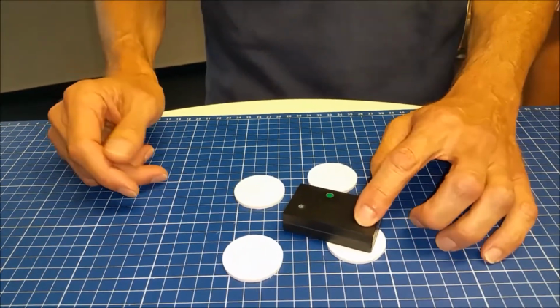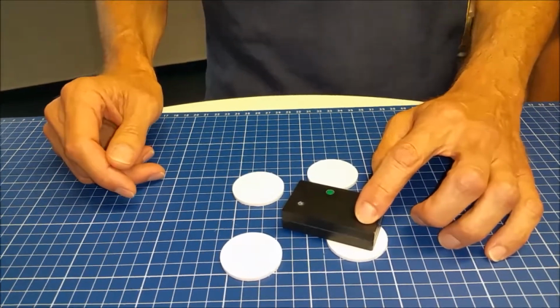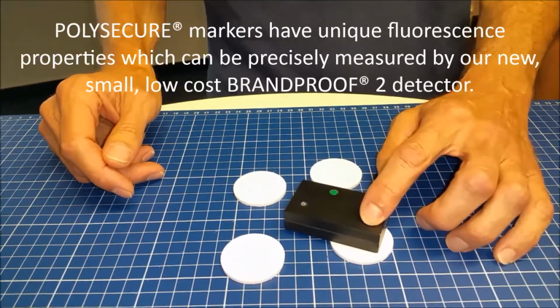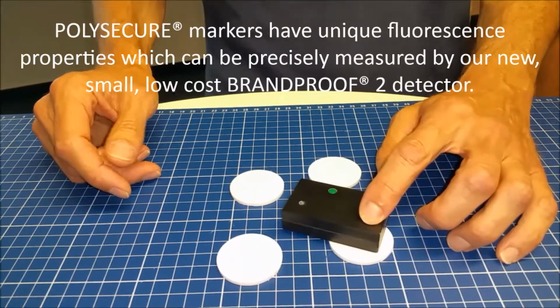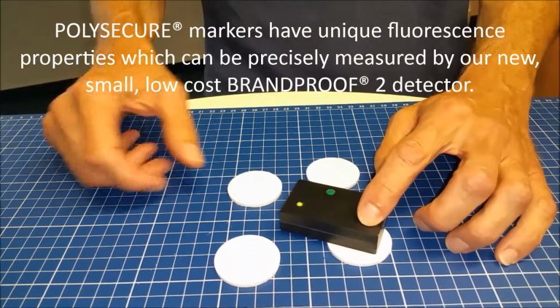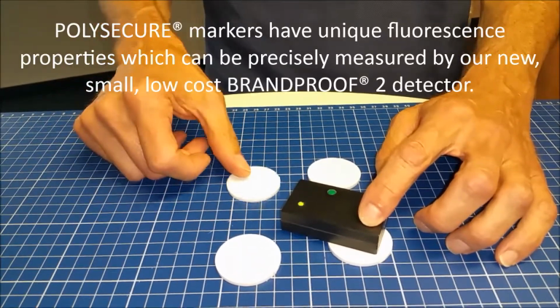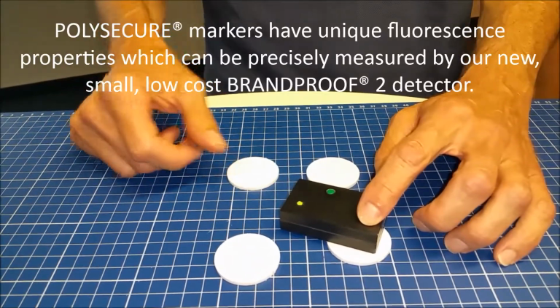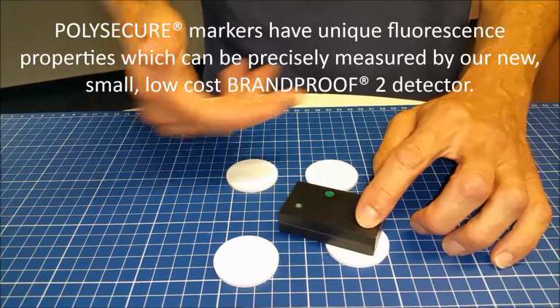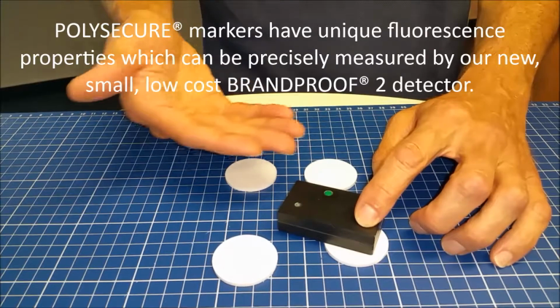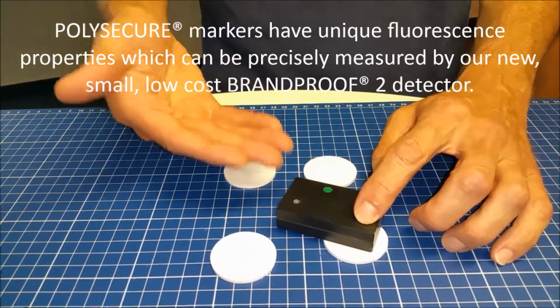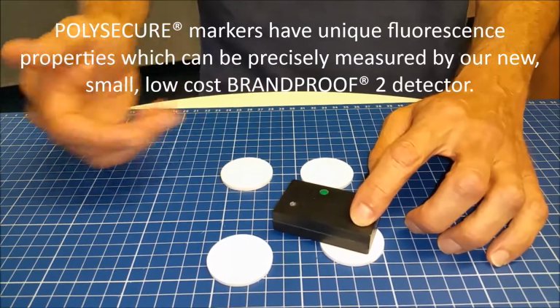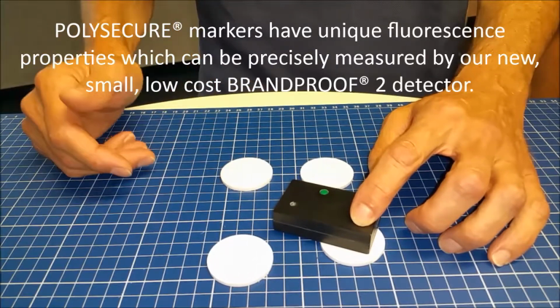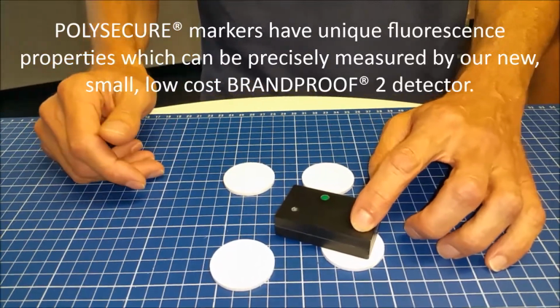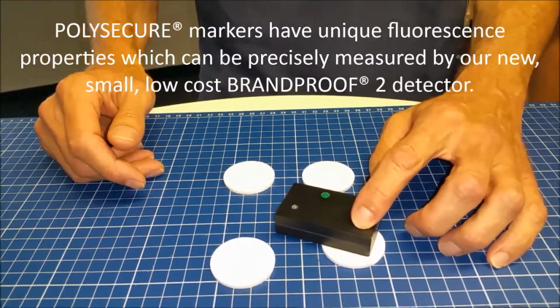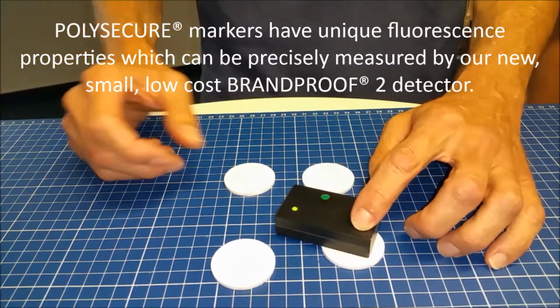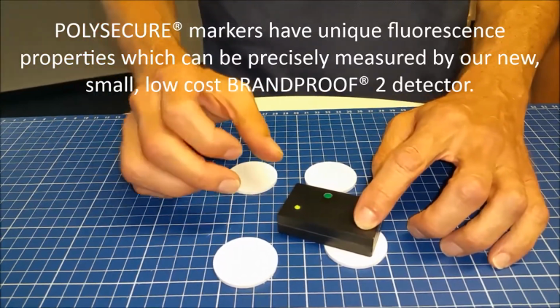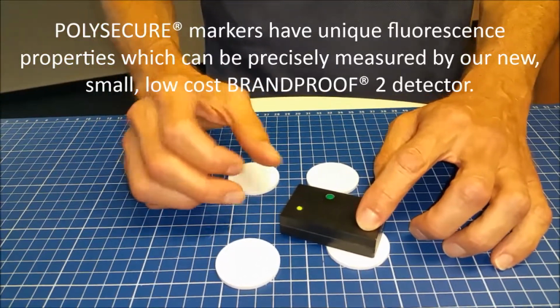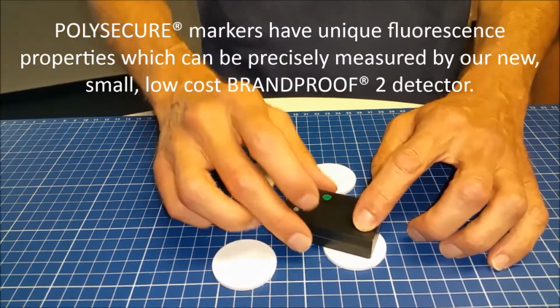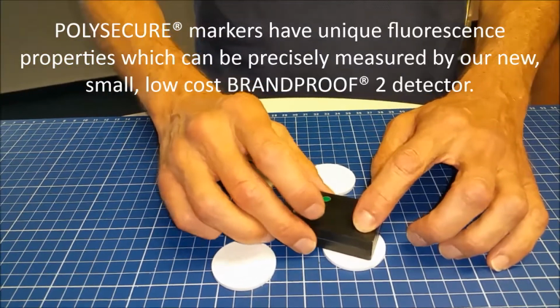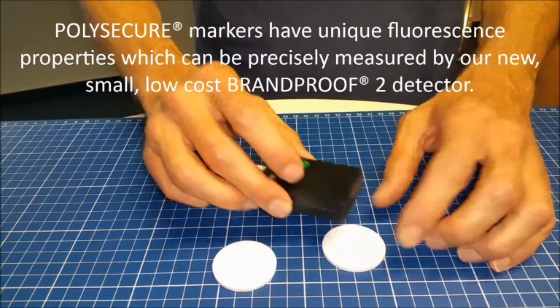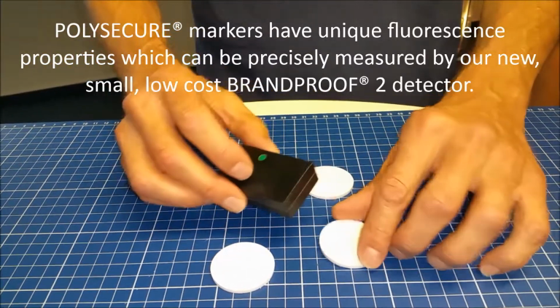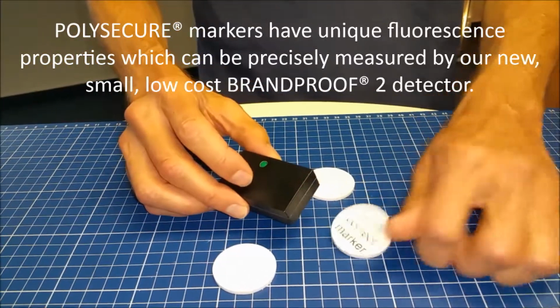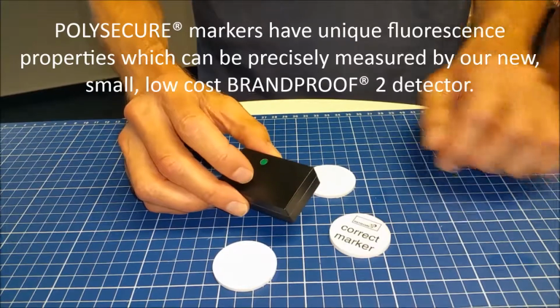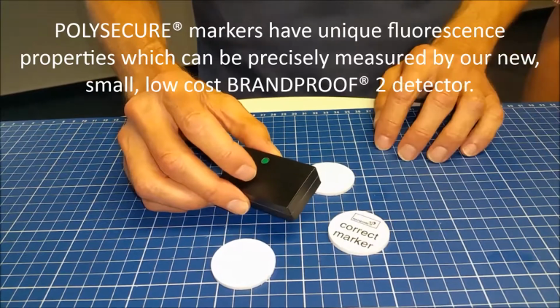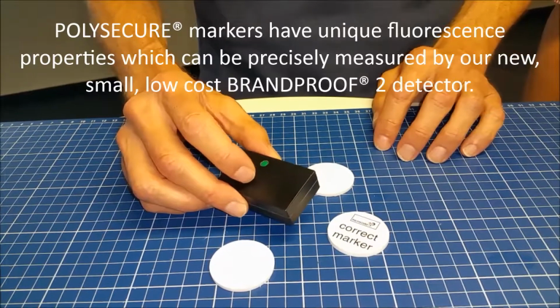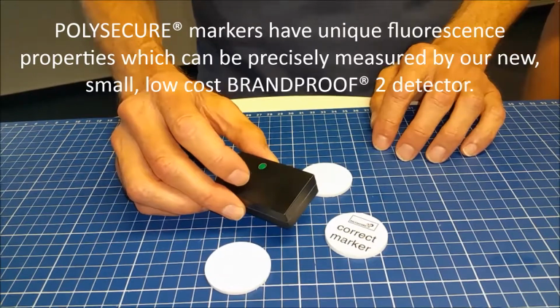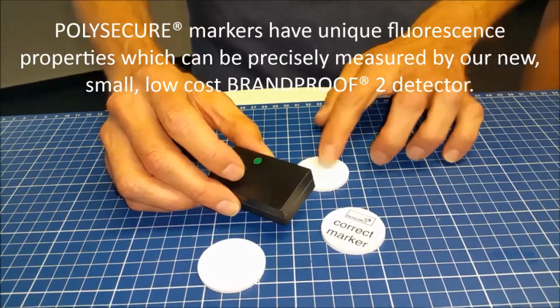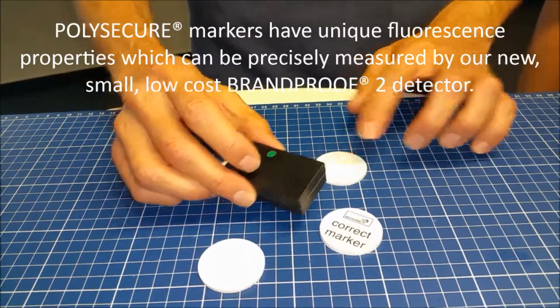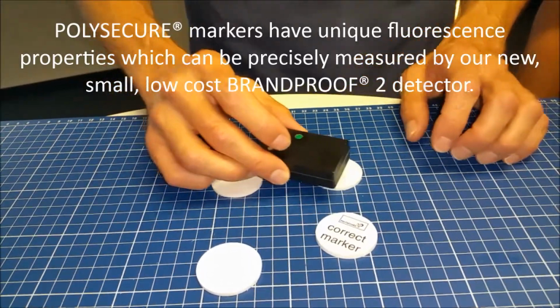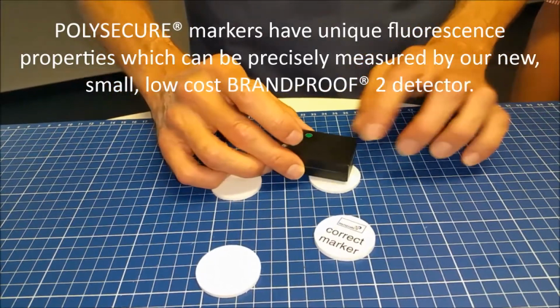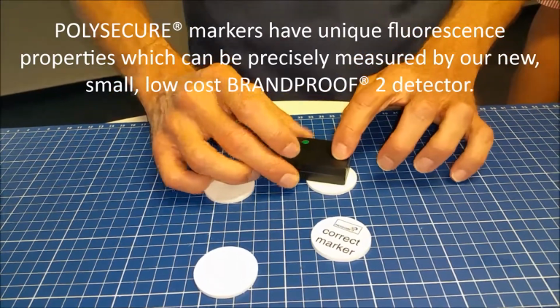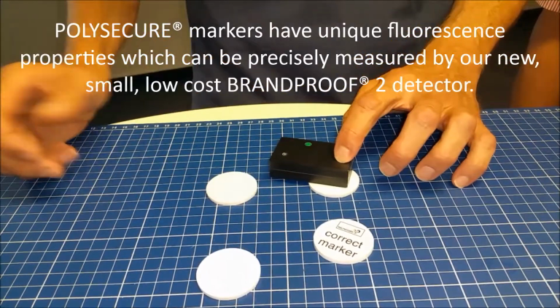The detector measures. The green light indicates that it's a correct marker. That's right. We put it on another sample.